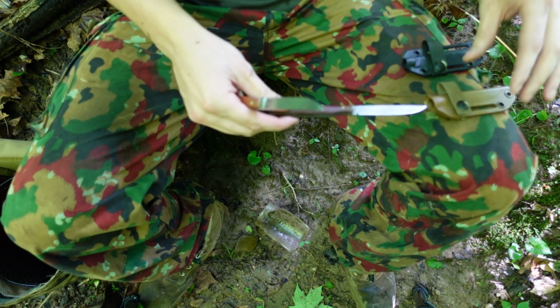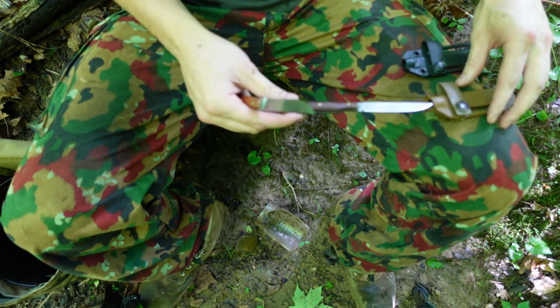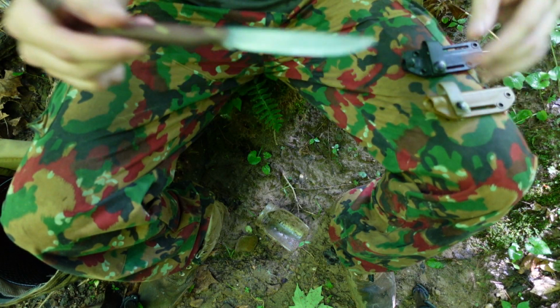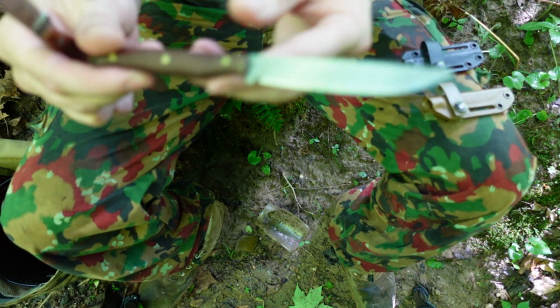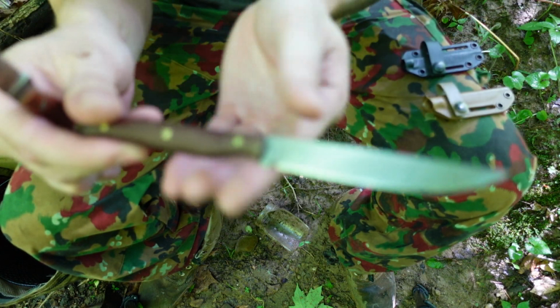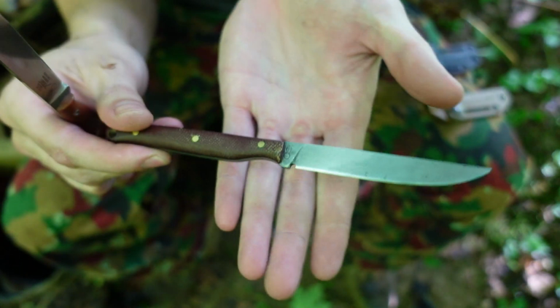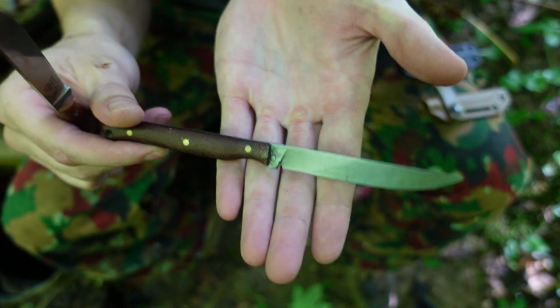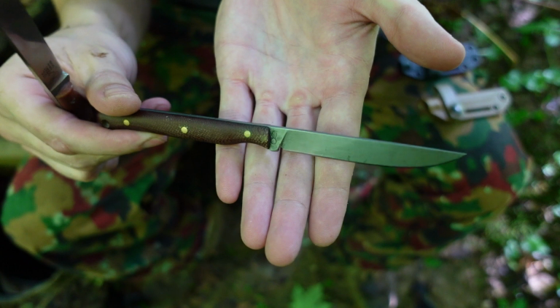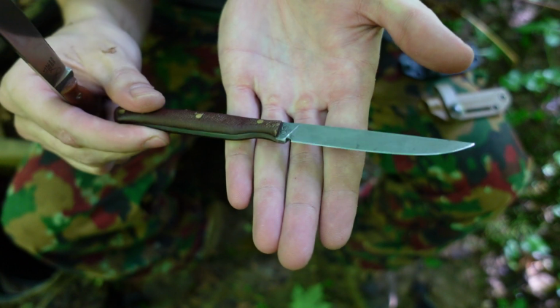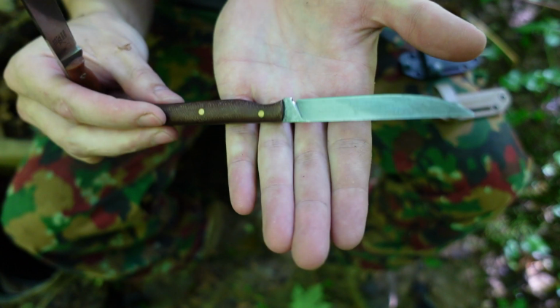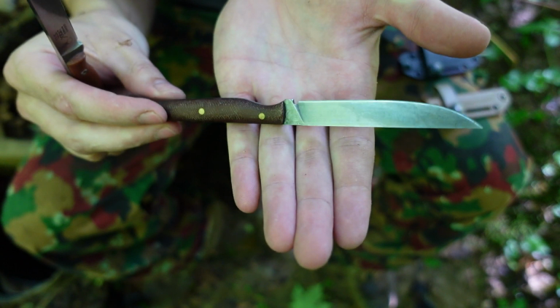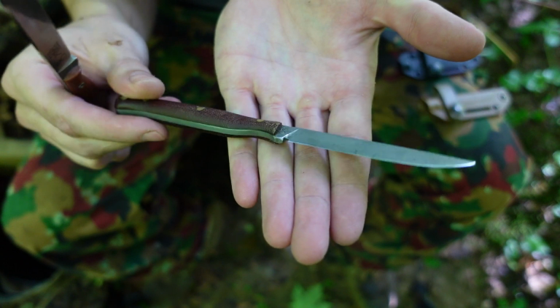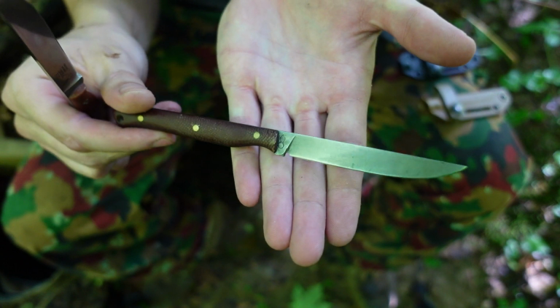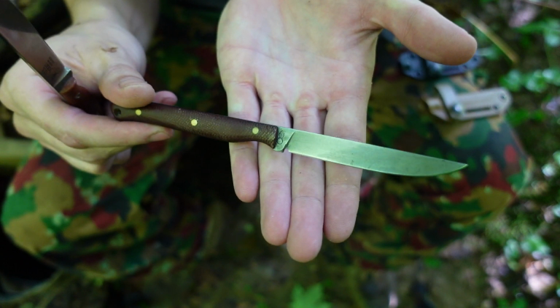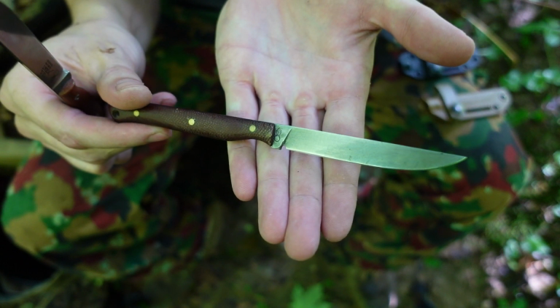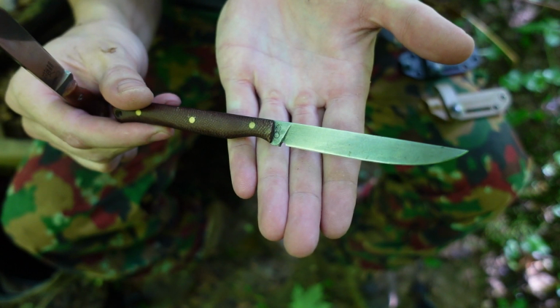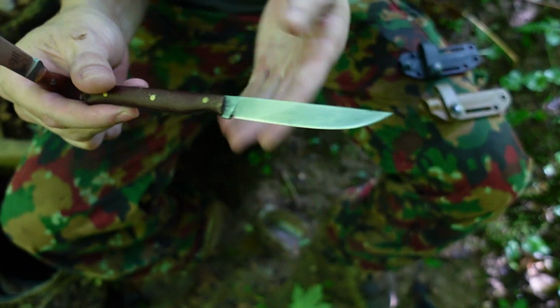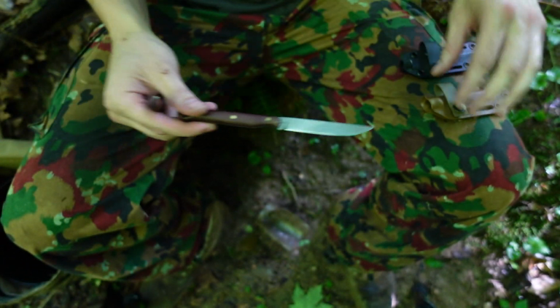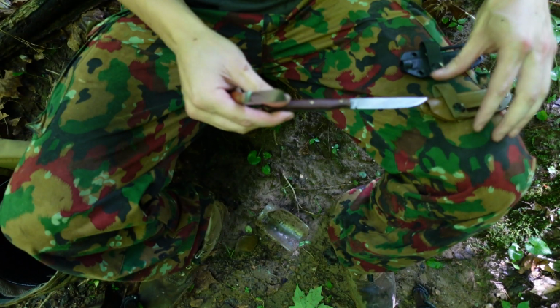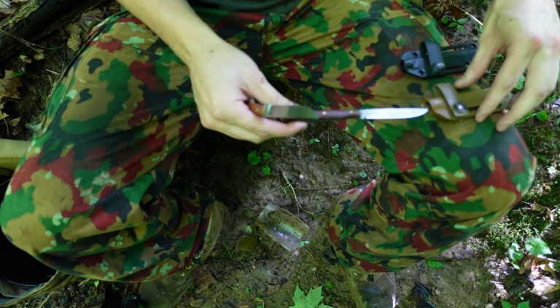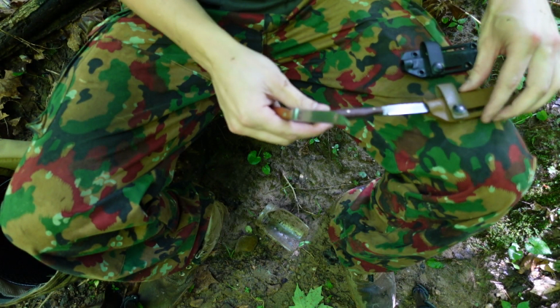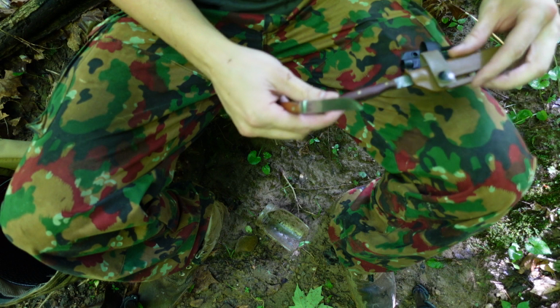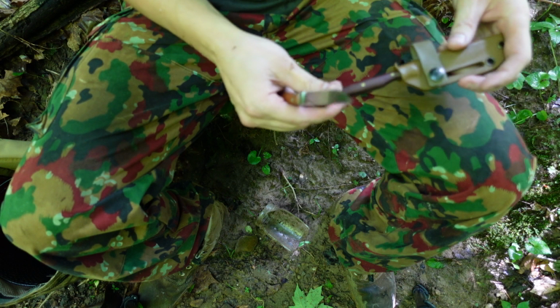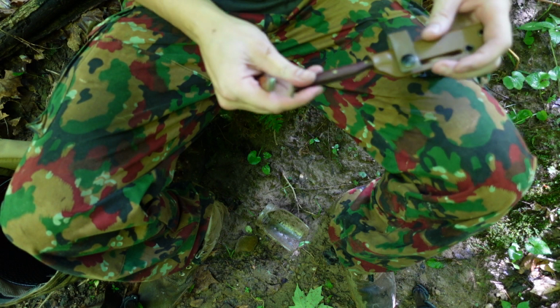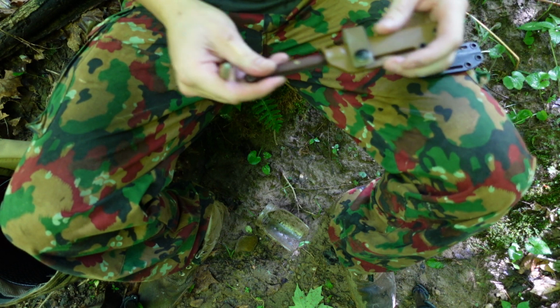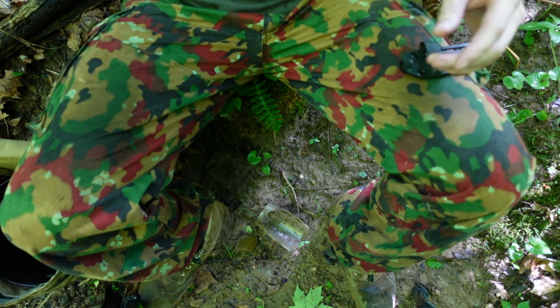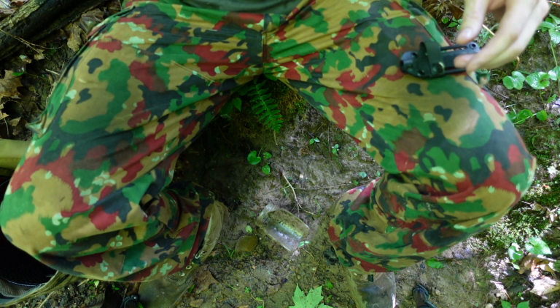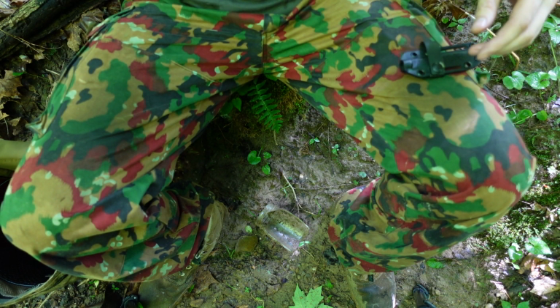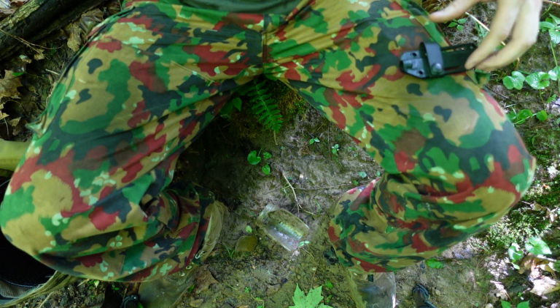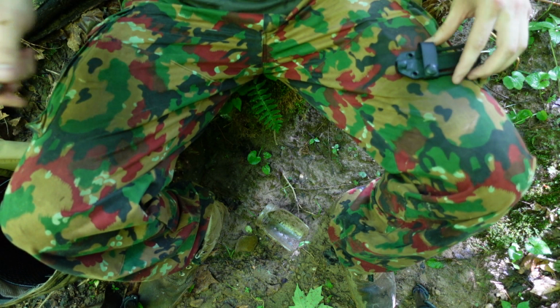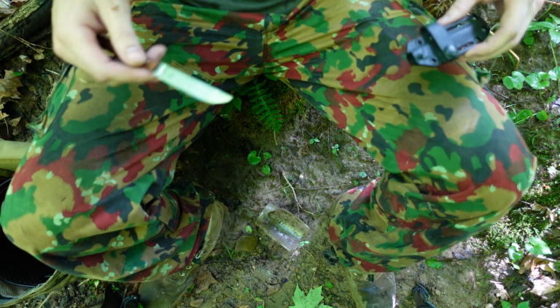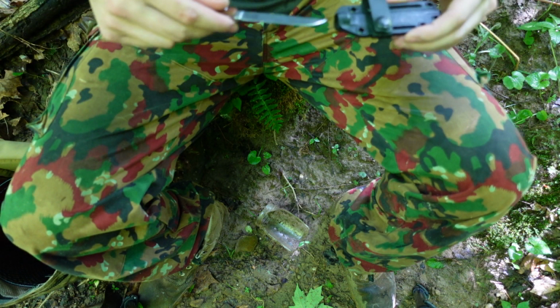By the way, this is one of the first adventure crafts ever made — it was made by Mineral Mountain Hatchetworks. So there you guys go.